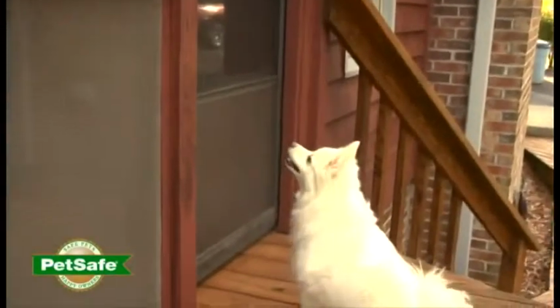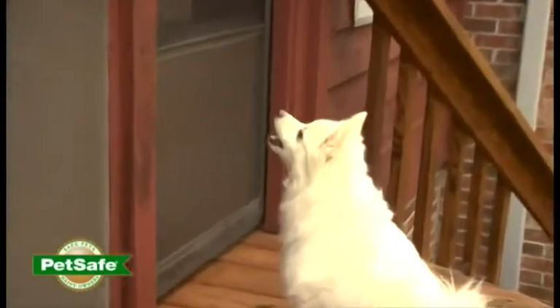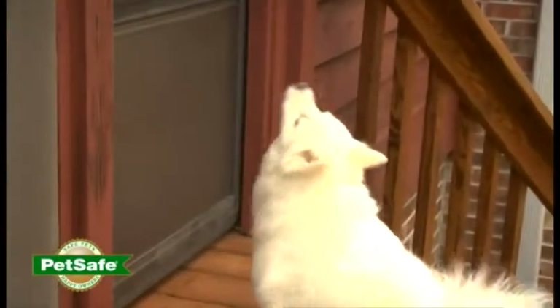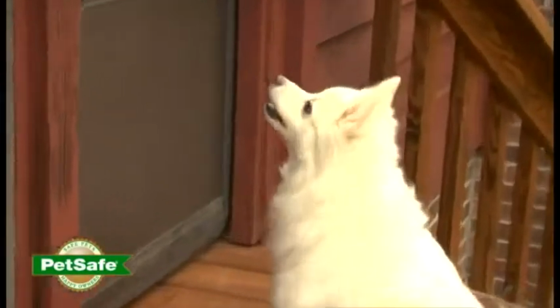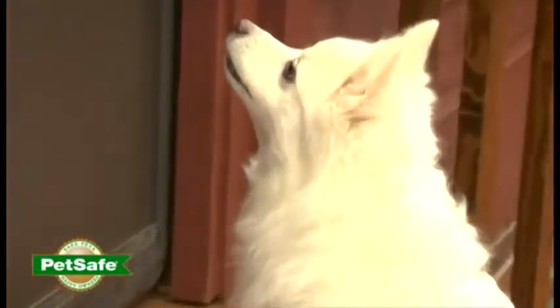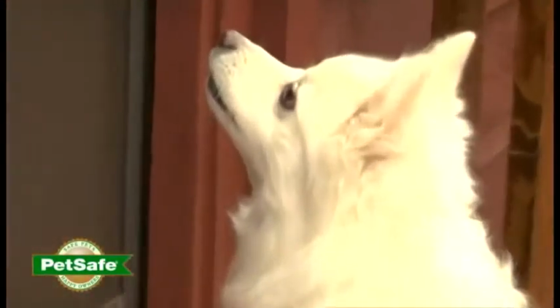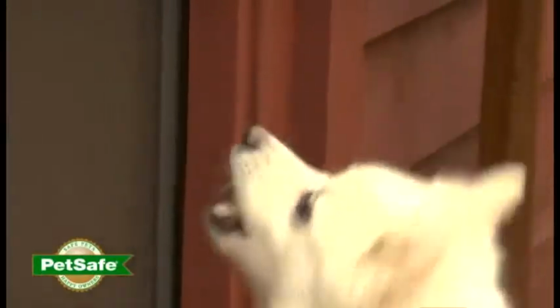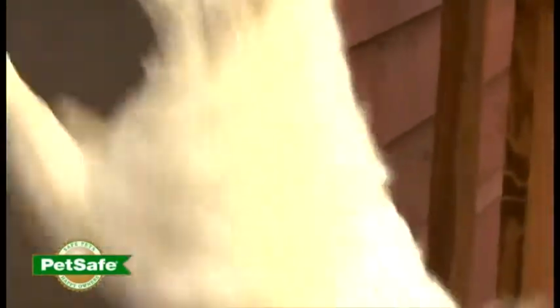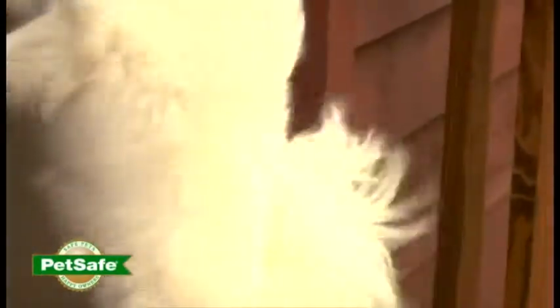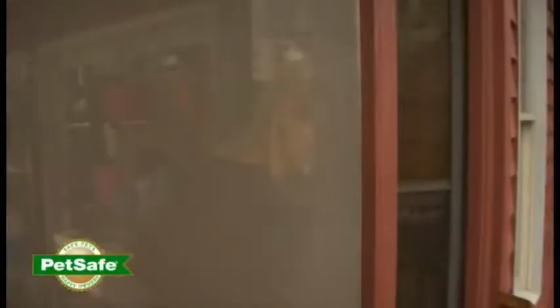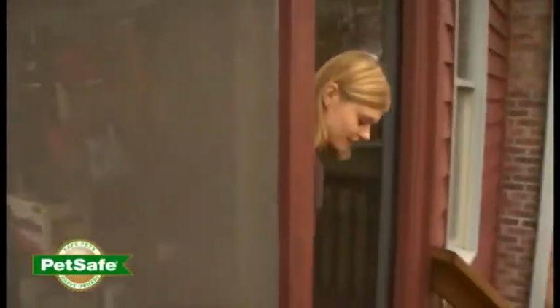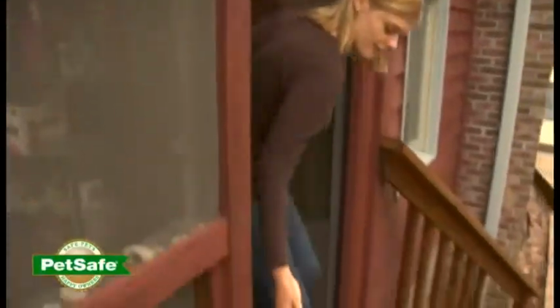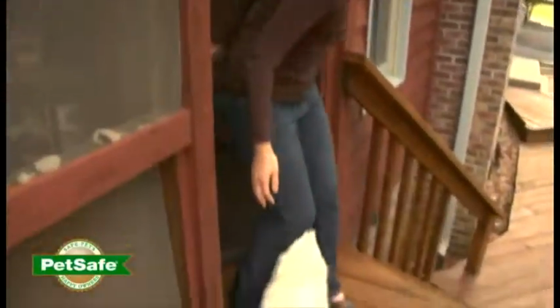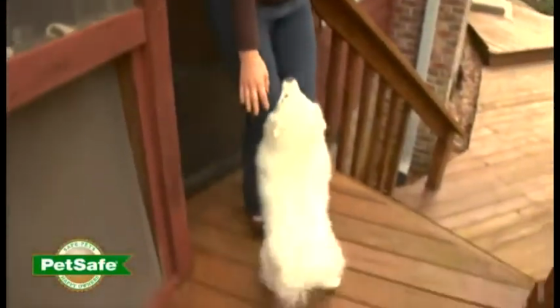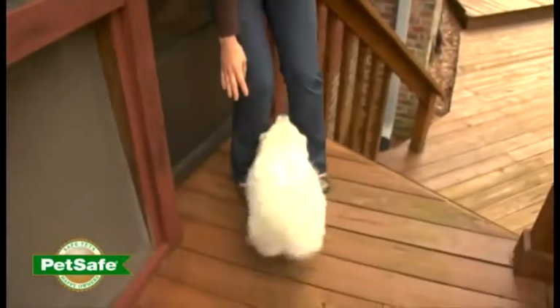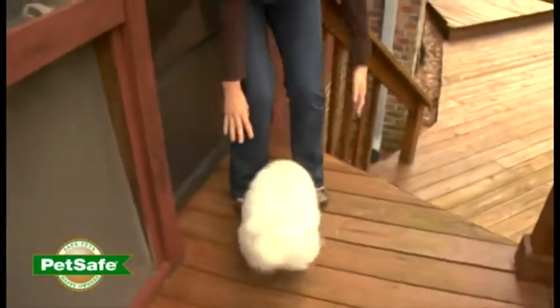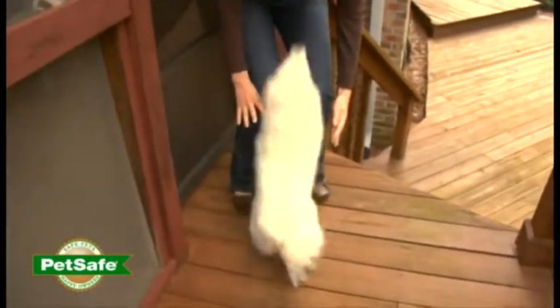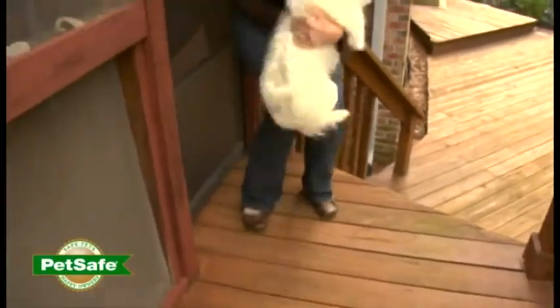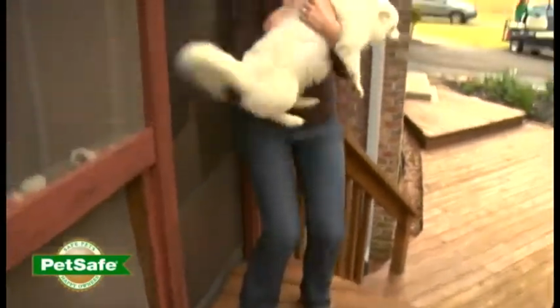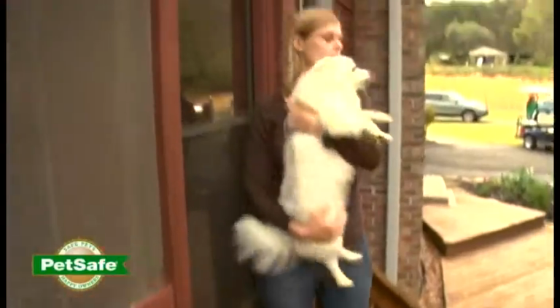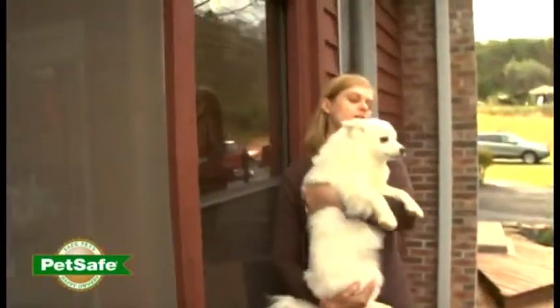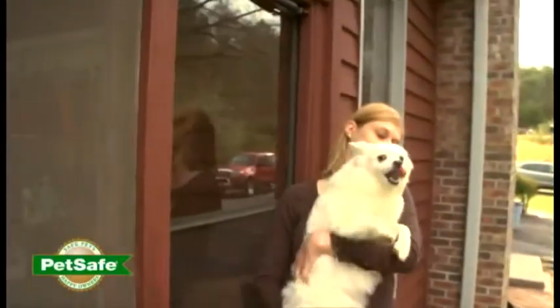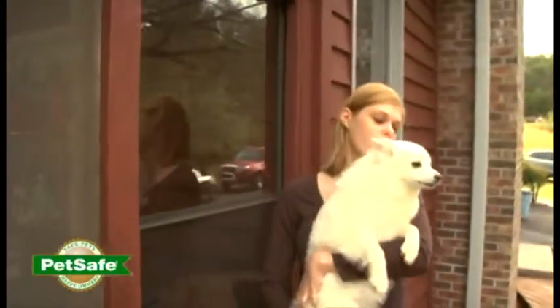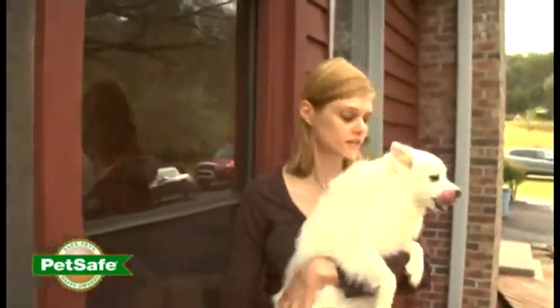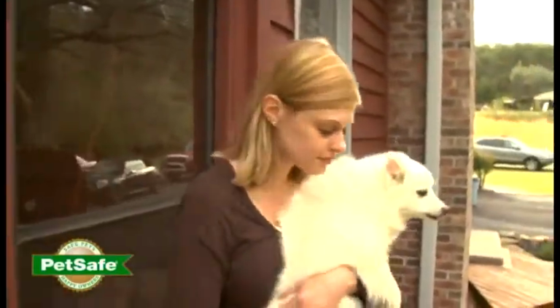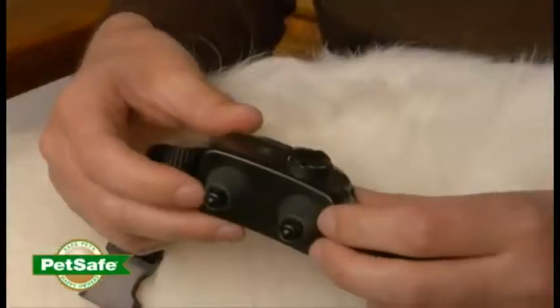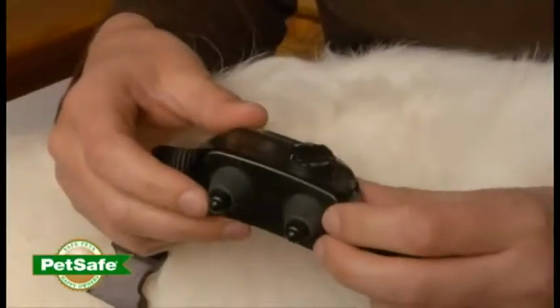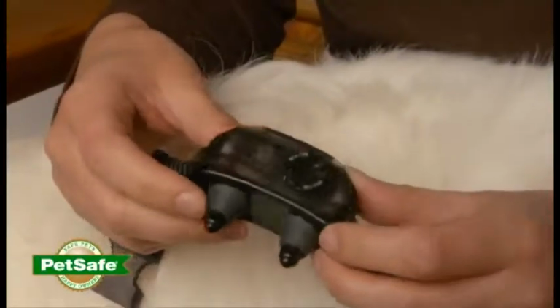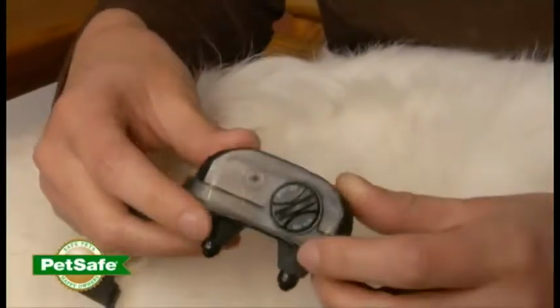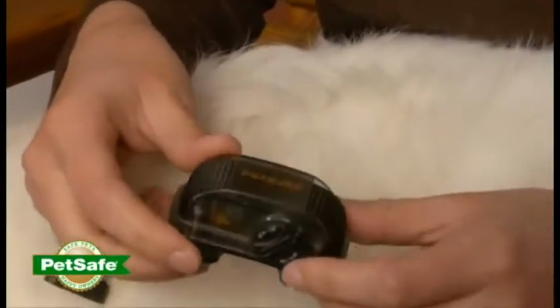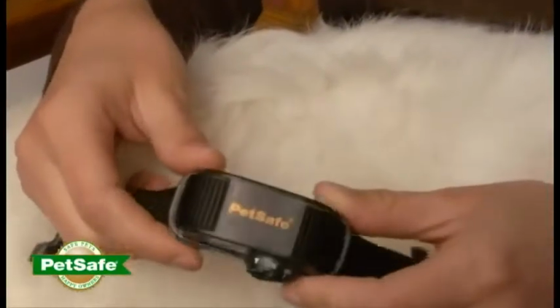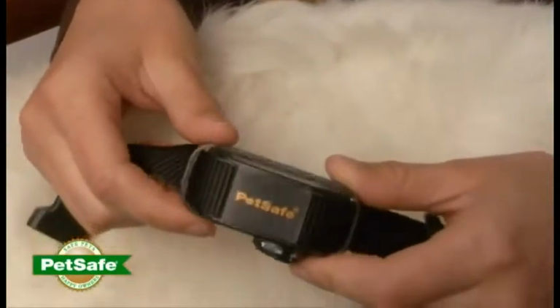Even the most well-behaved dogs sometimes can't resist barking. If you need a little quiet time with your dog, you need the PetSafe Vibration Bark Control Collar.